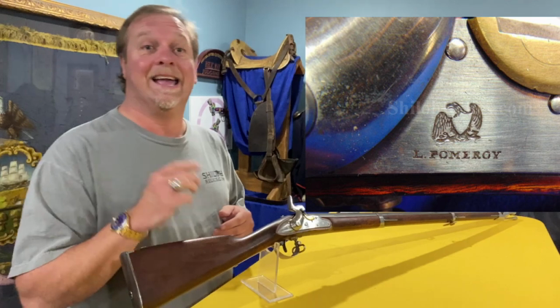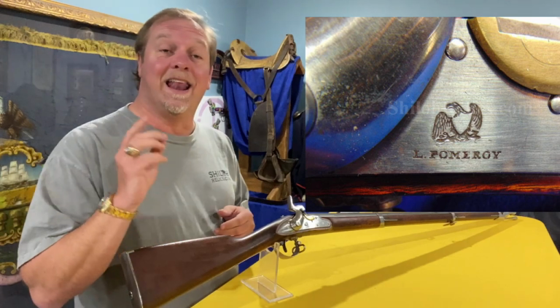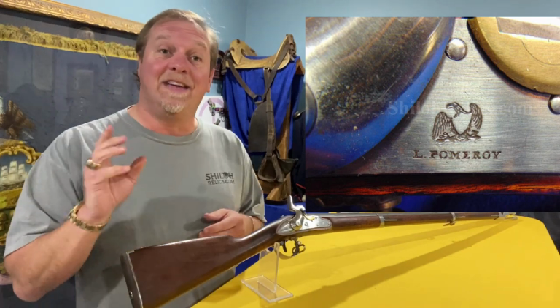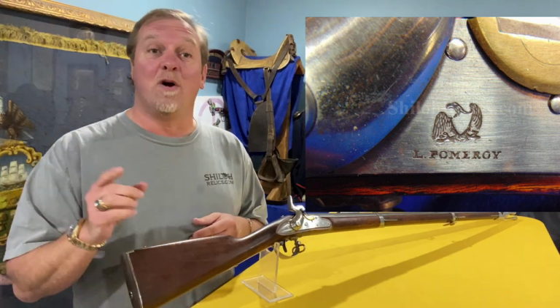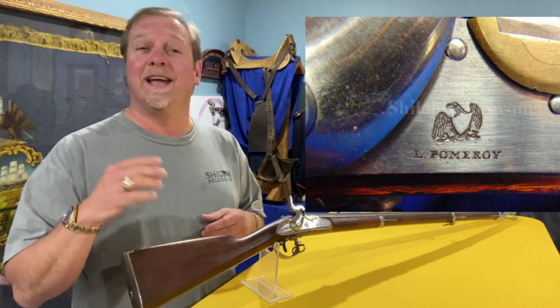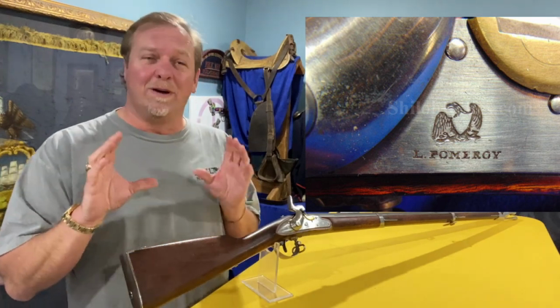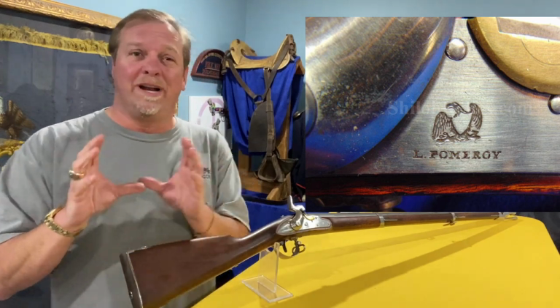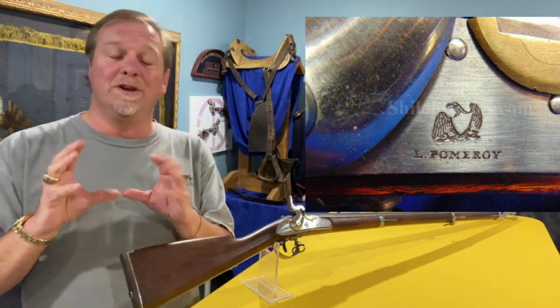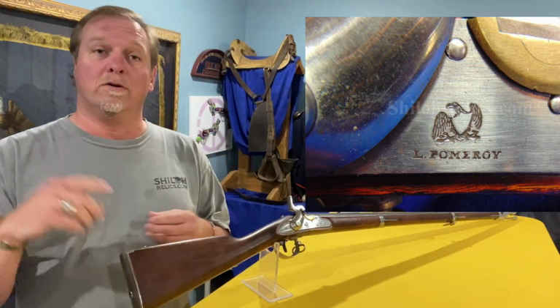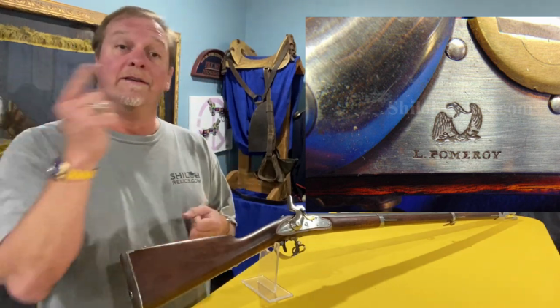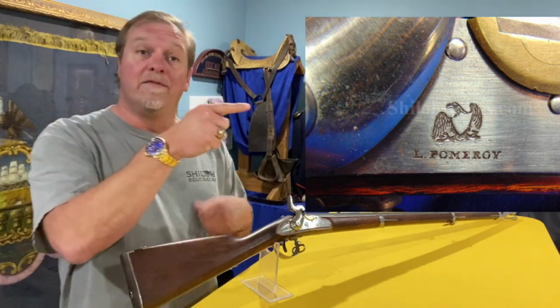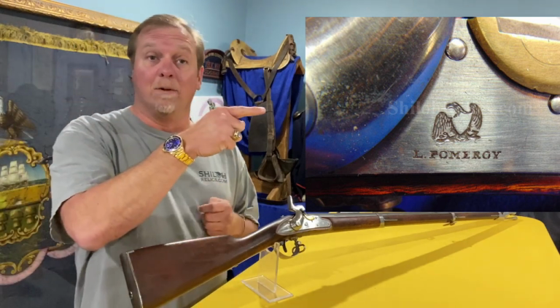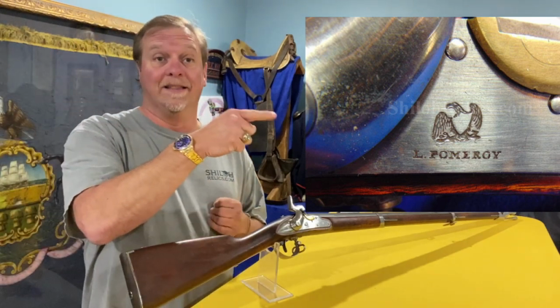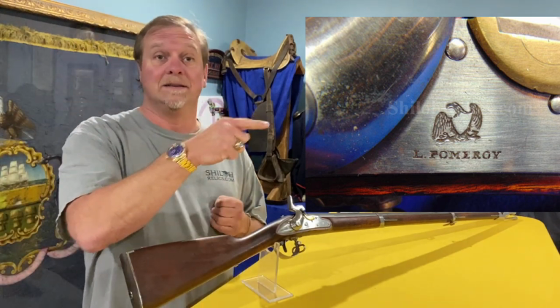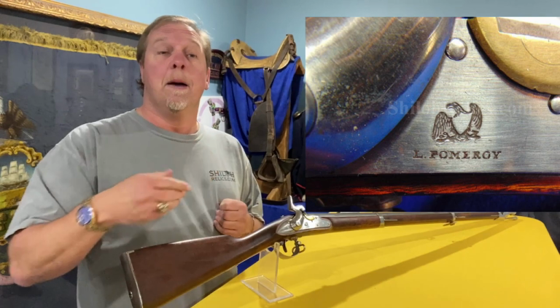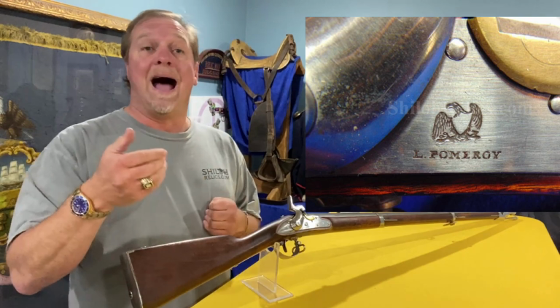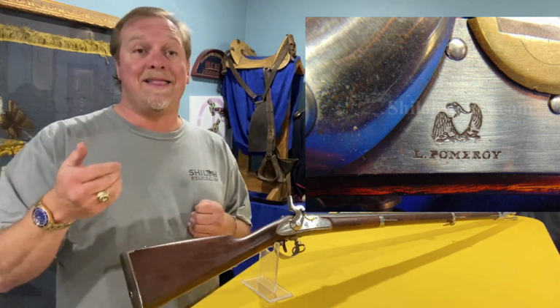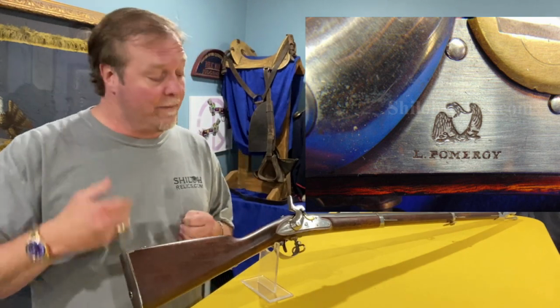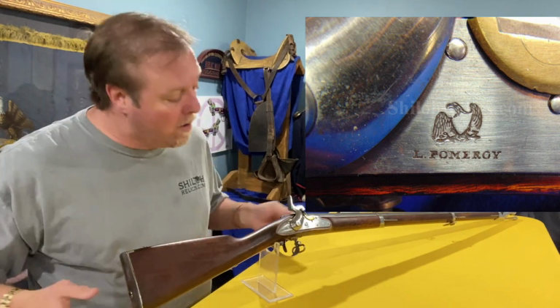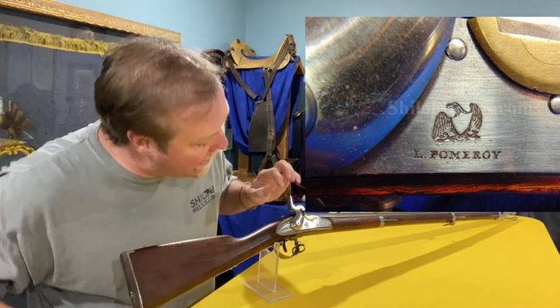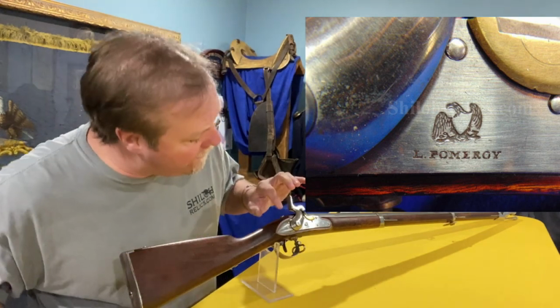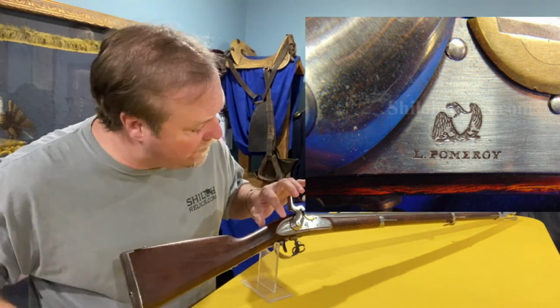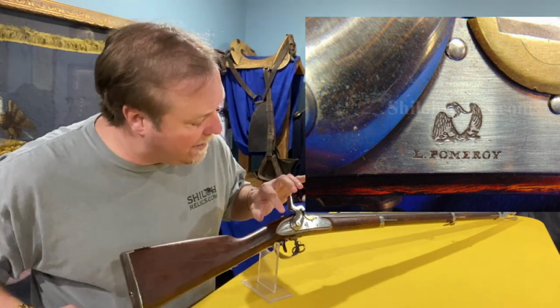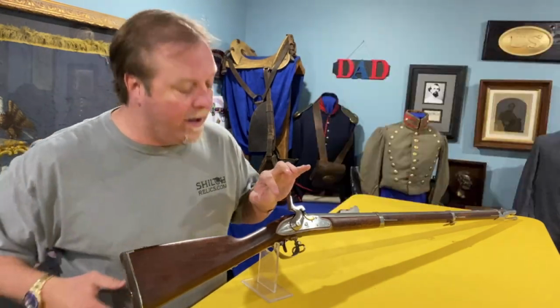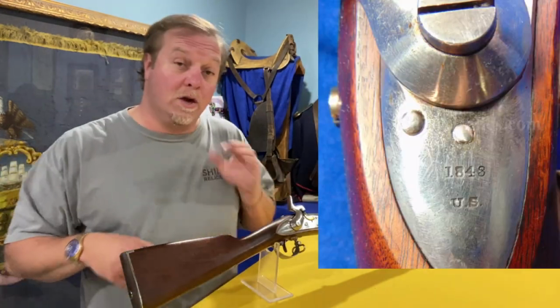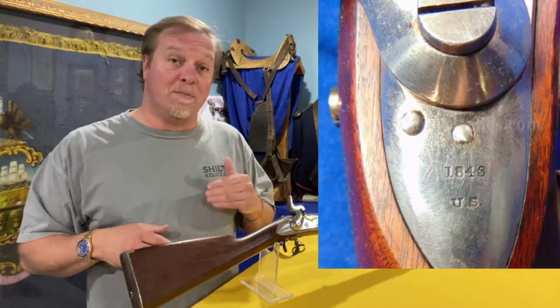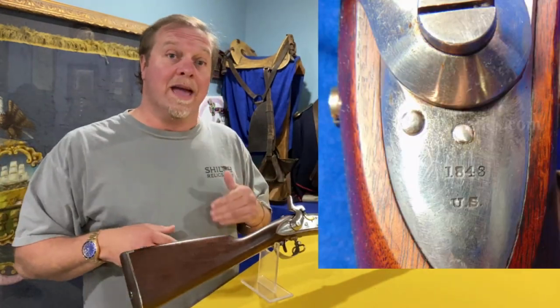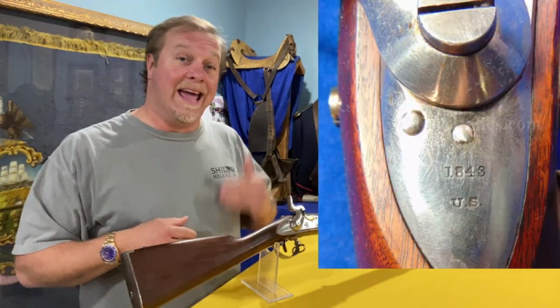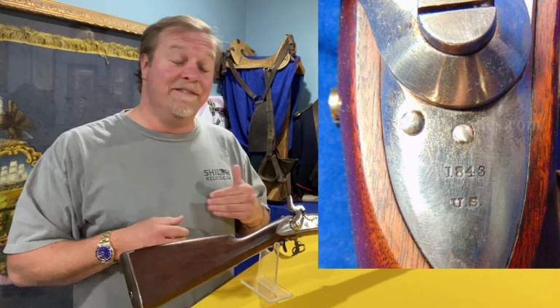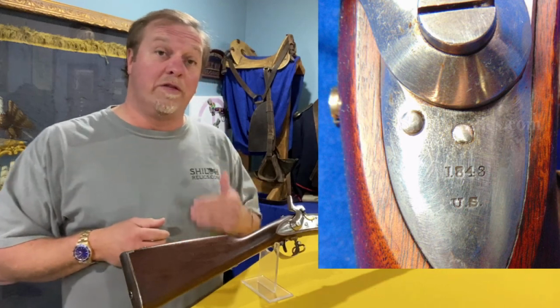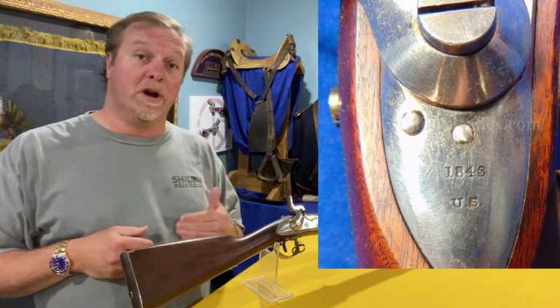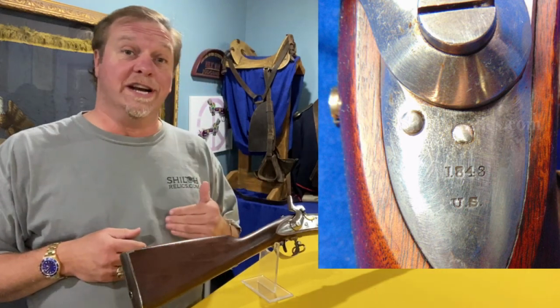It'll have his marking and a real pretty Union Eagle in front of the hammer. Behind the hammer, we have the US mark and the 1843 production date.